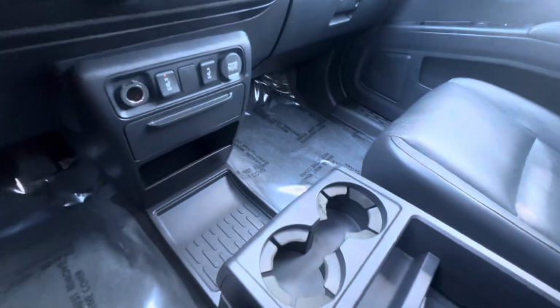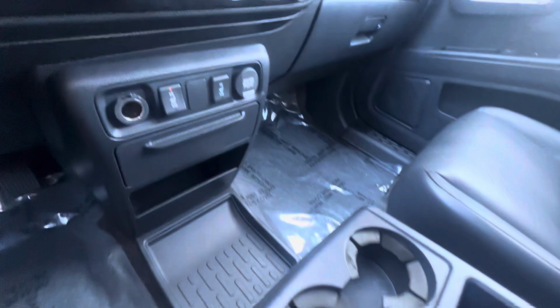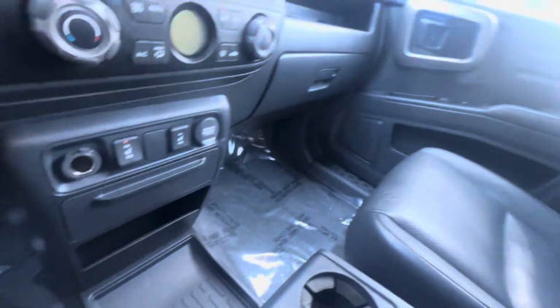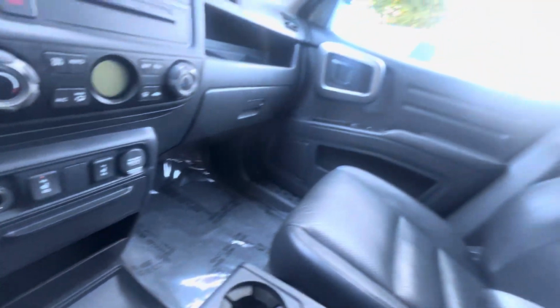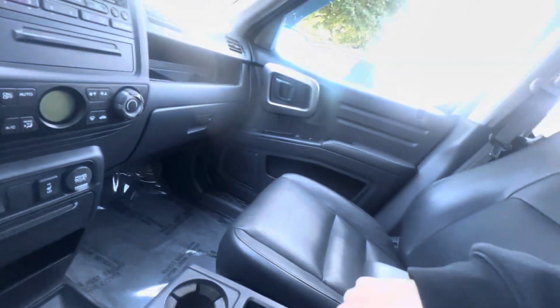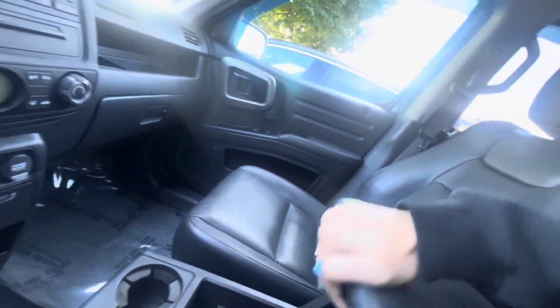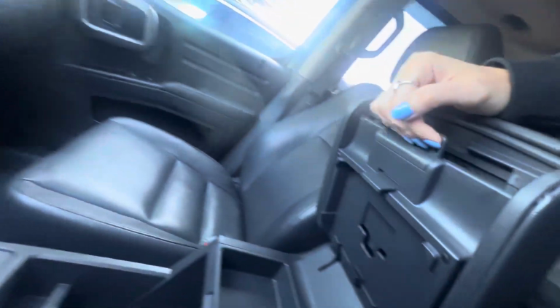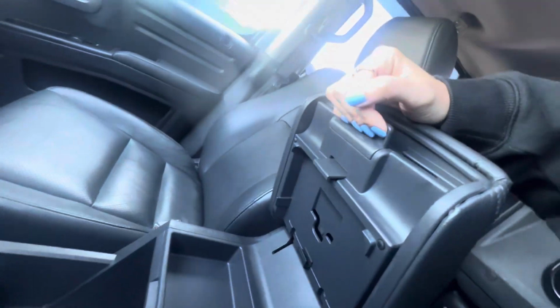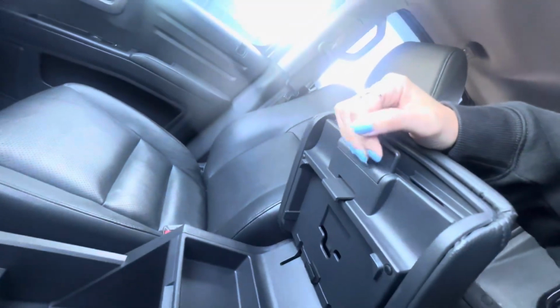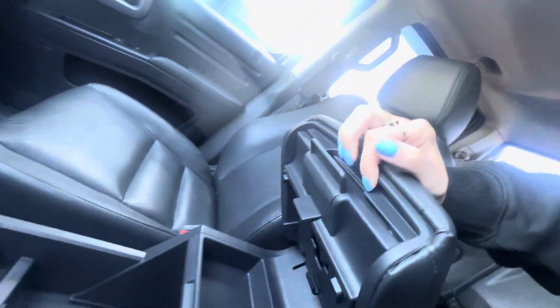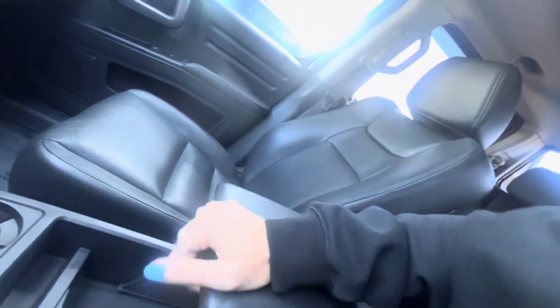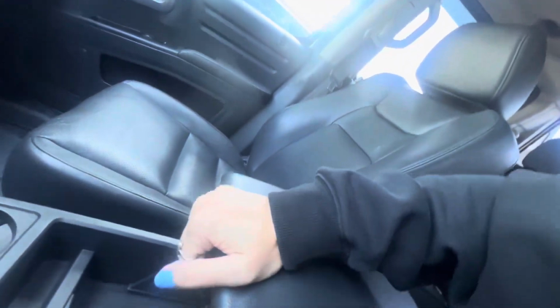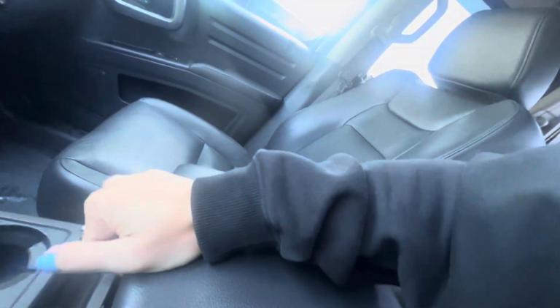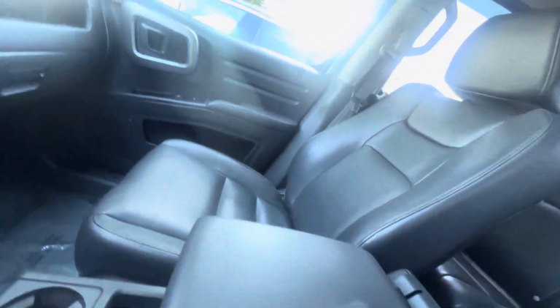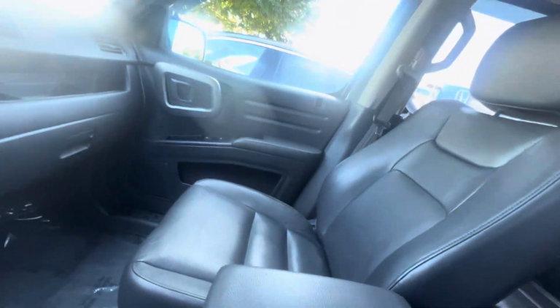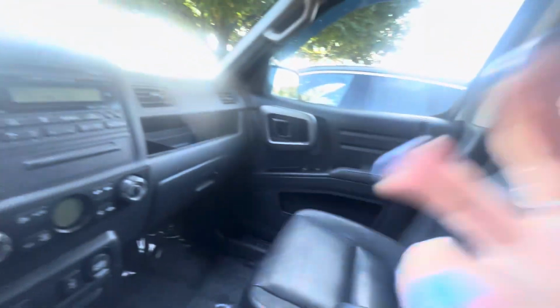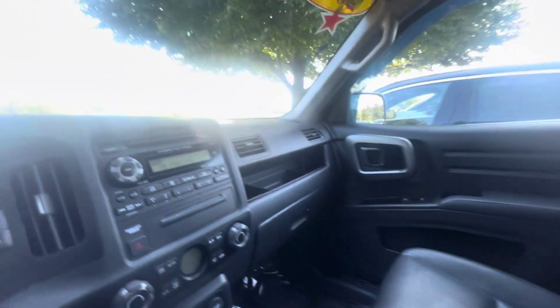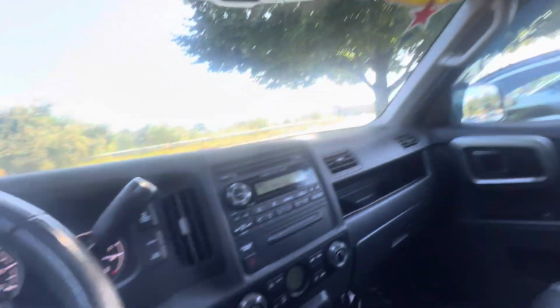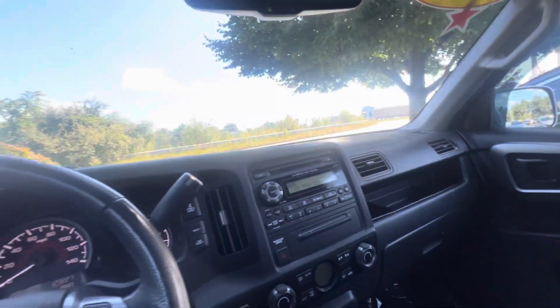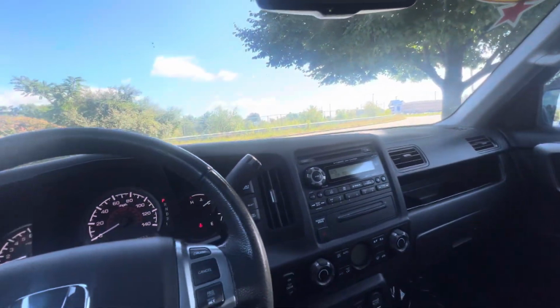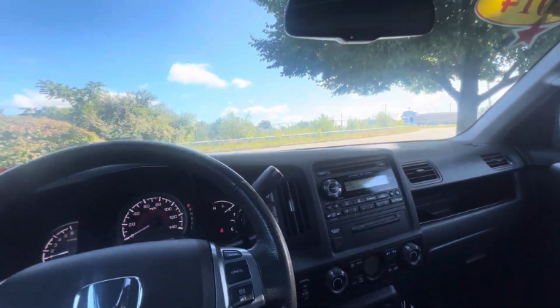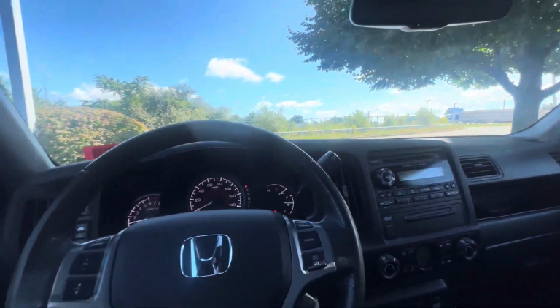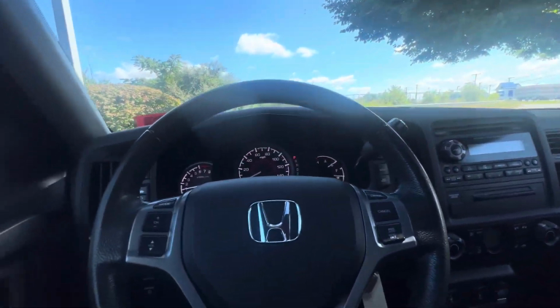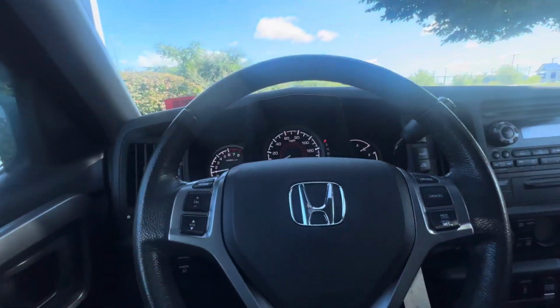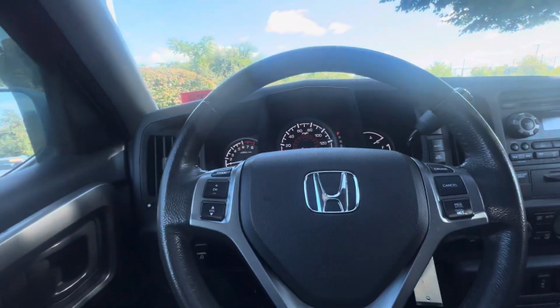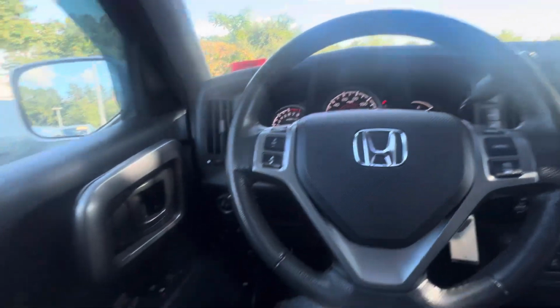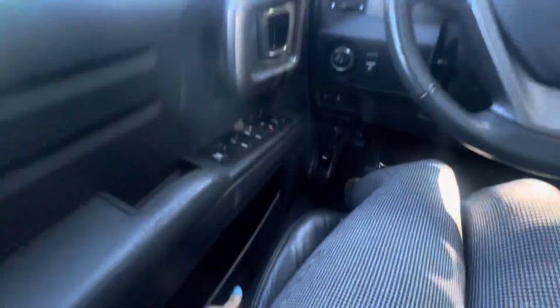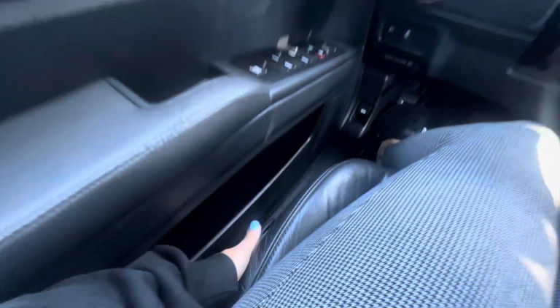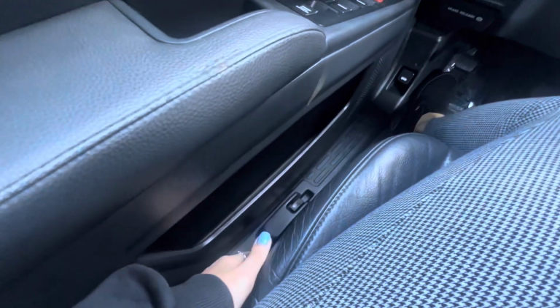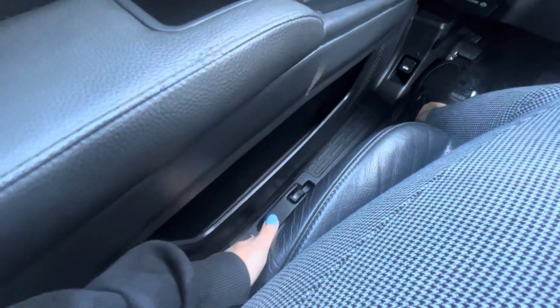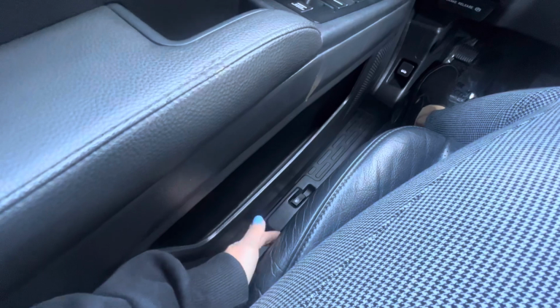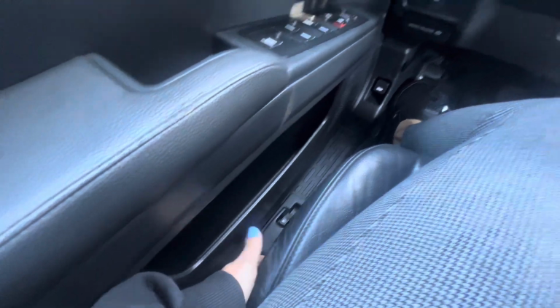You don't really see these anymore. It's got 123,000 miles. Adjustable armrest. Power adjustable seats, too, with lumbar support.